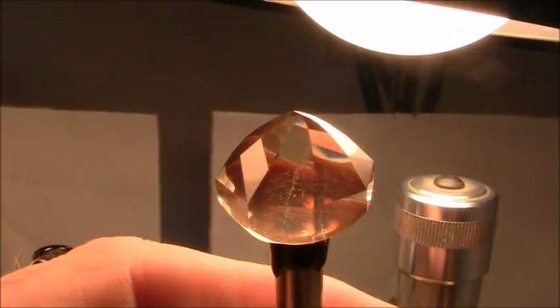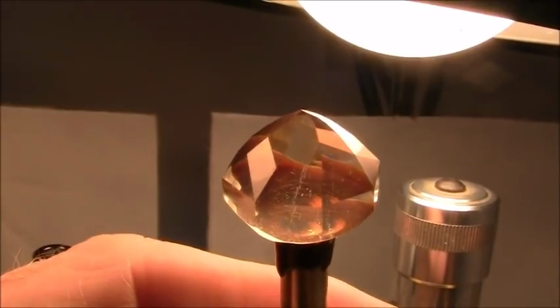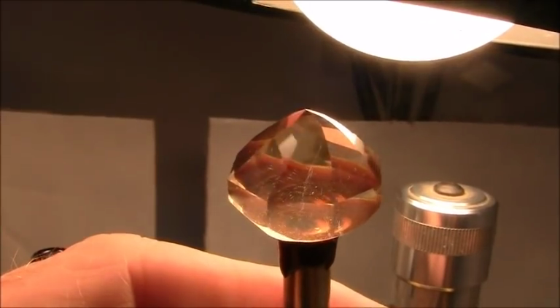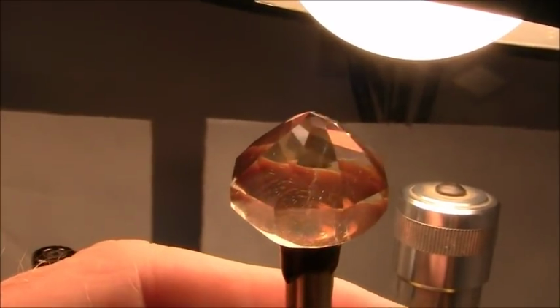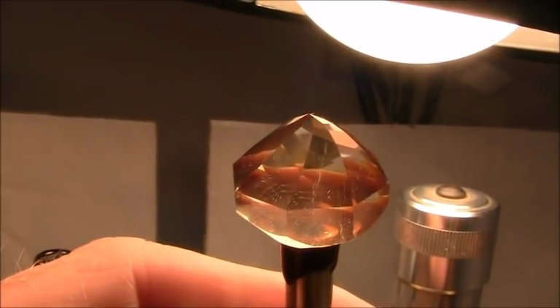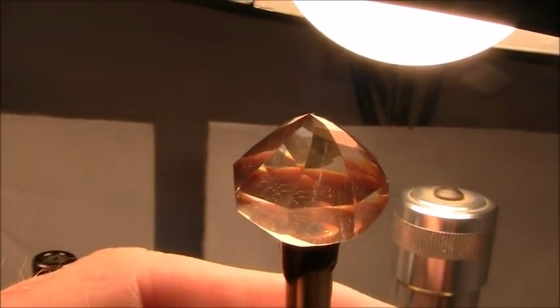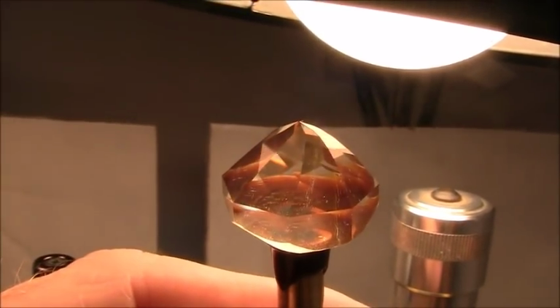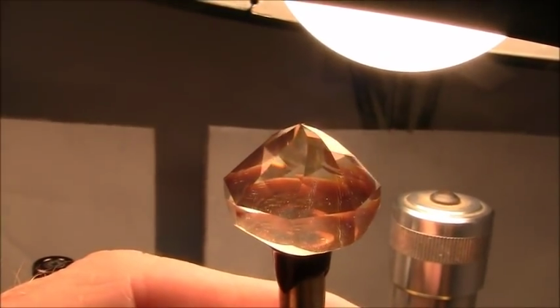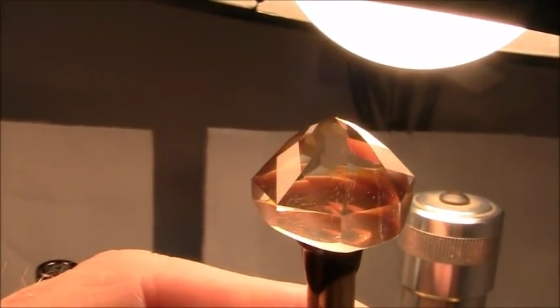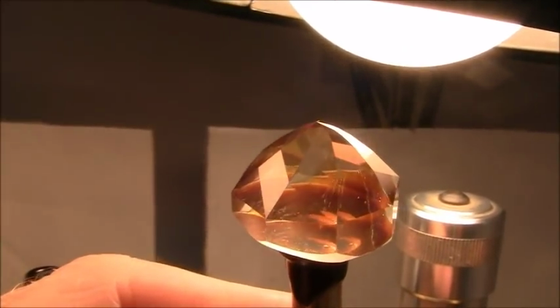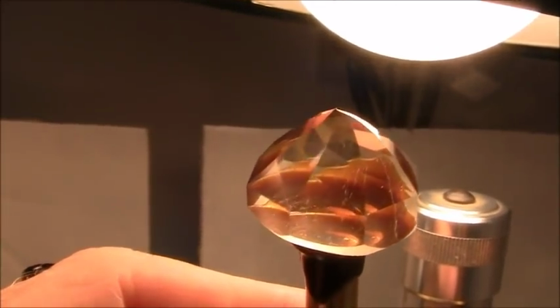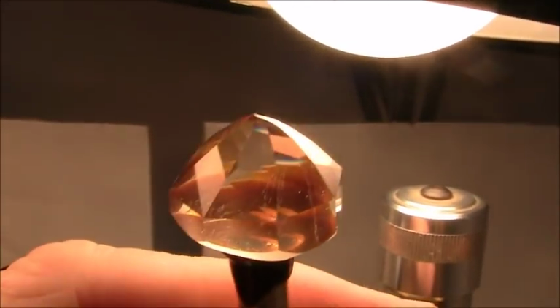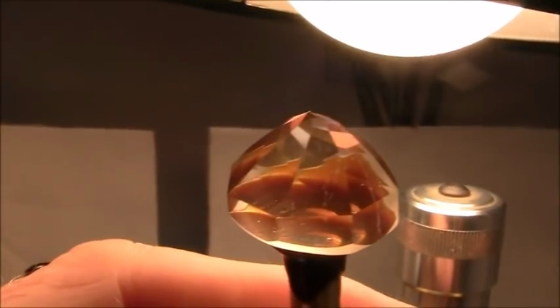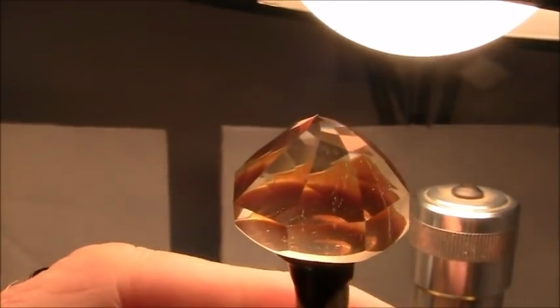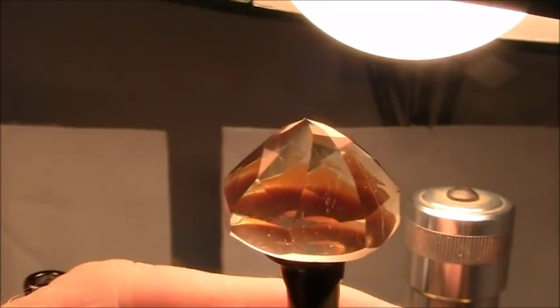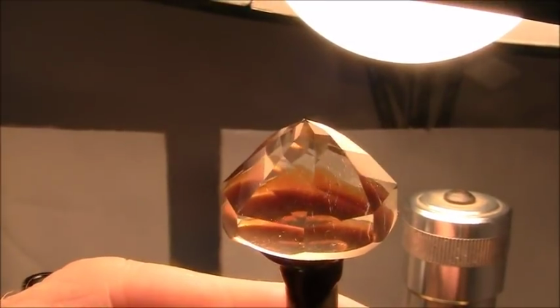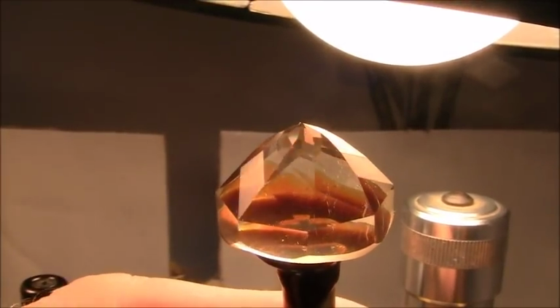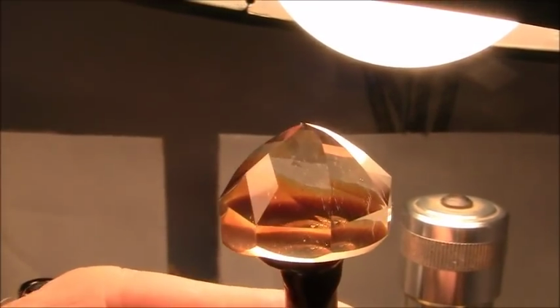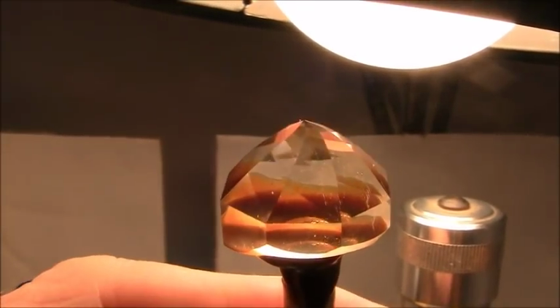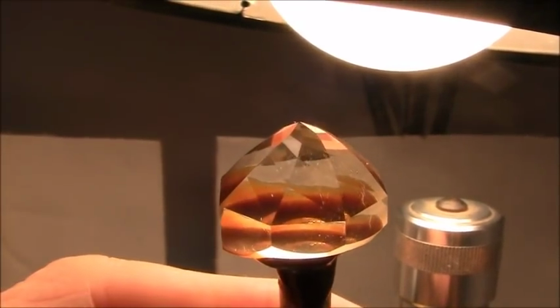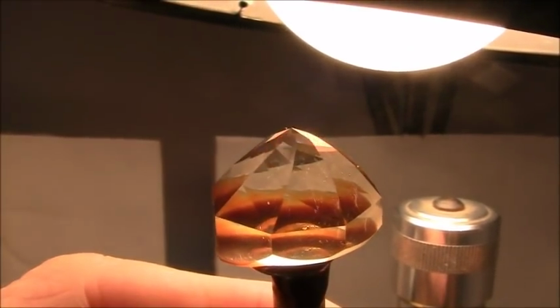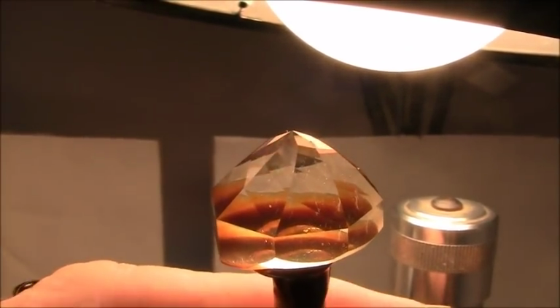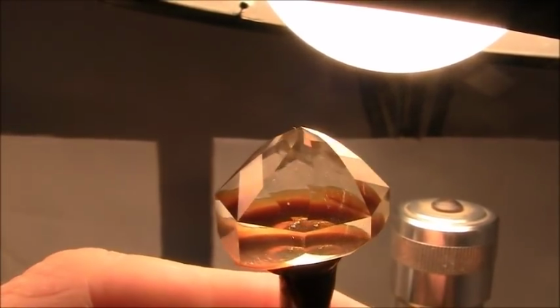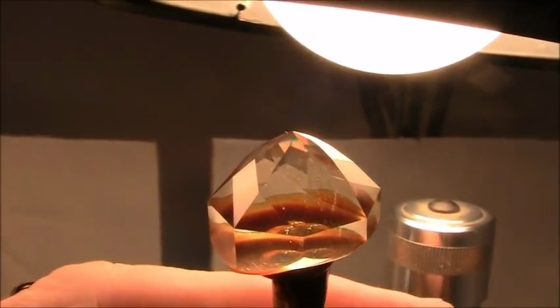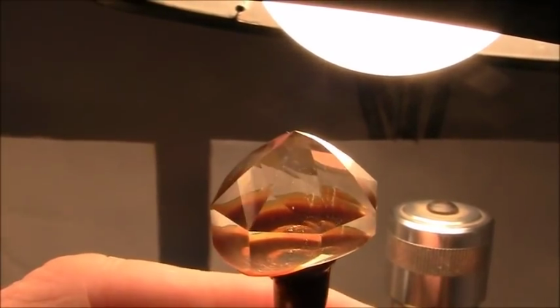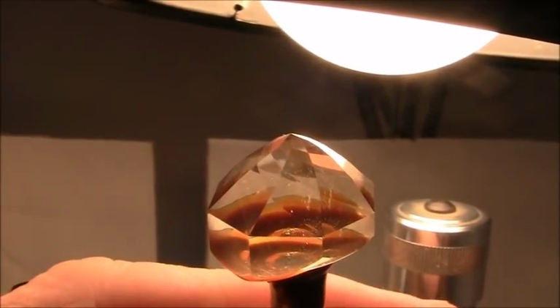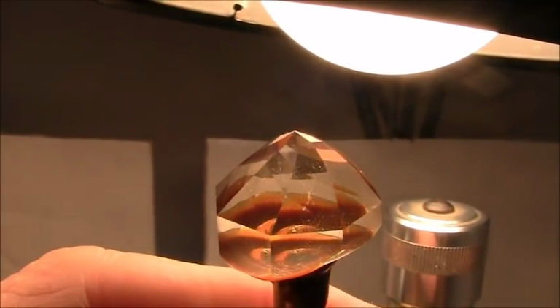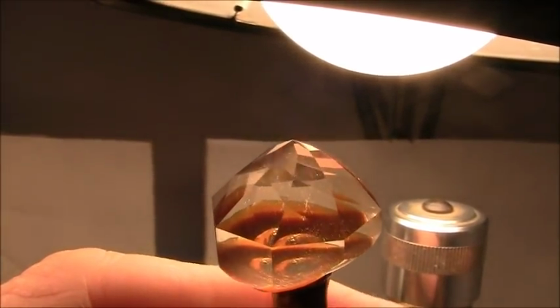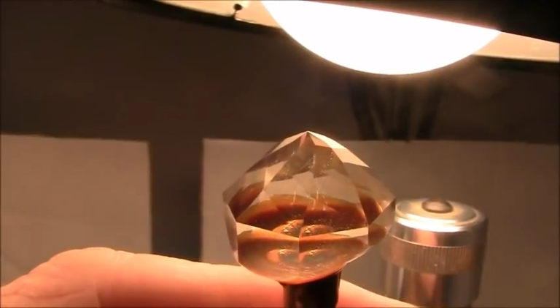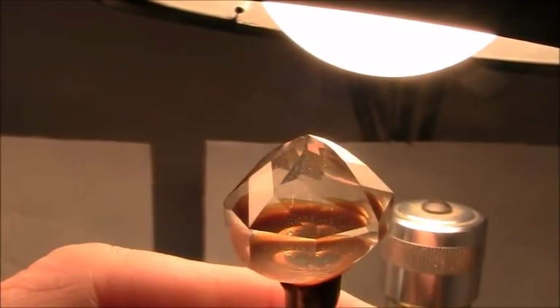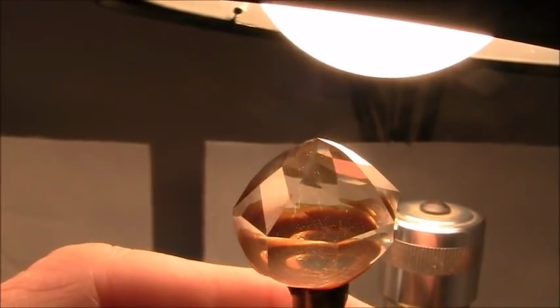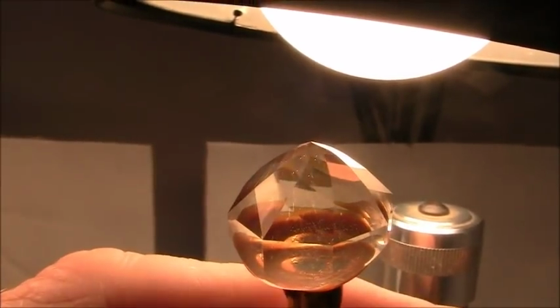I've finished all the facets for the pavilion with the 1200 lap, and I can now go straight to the cerium oxide lap and polish.